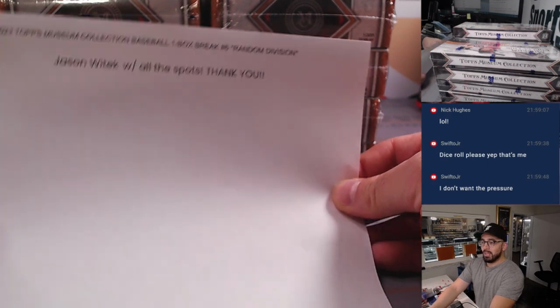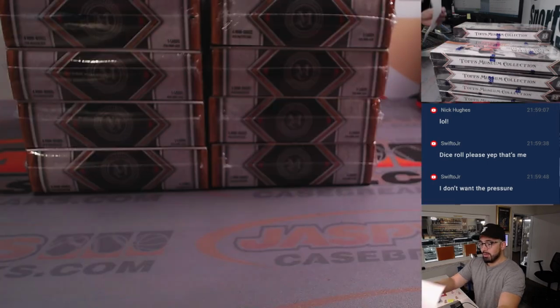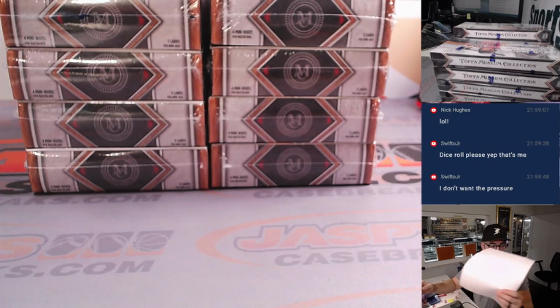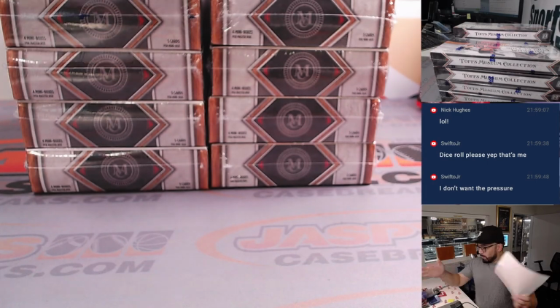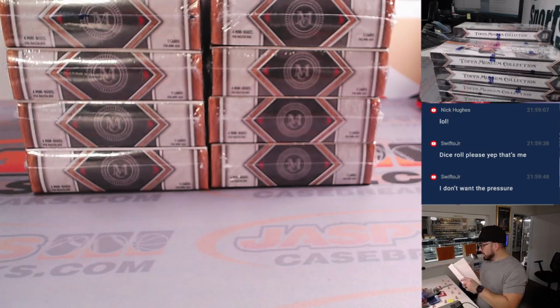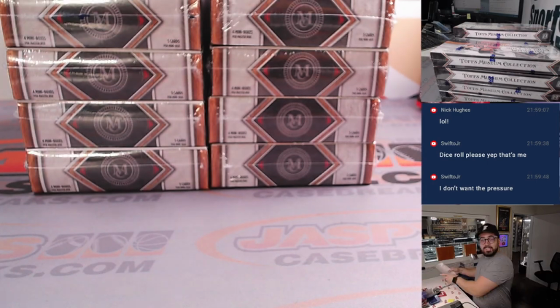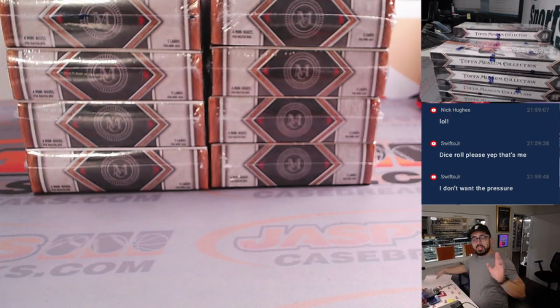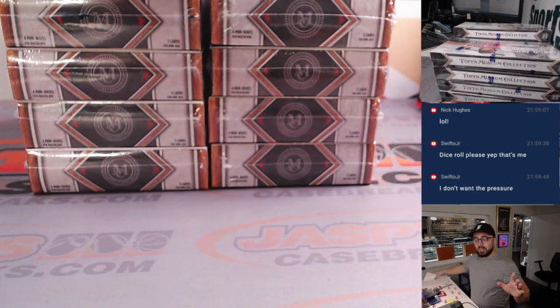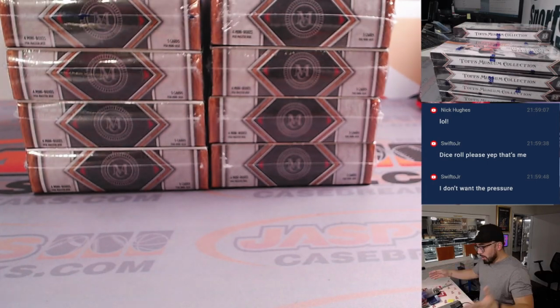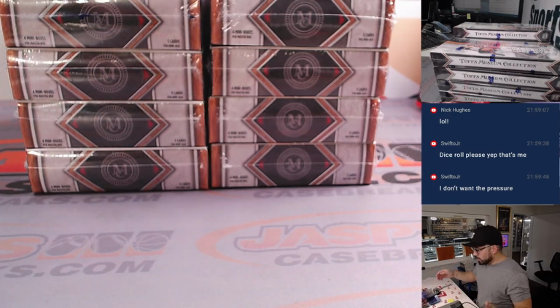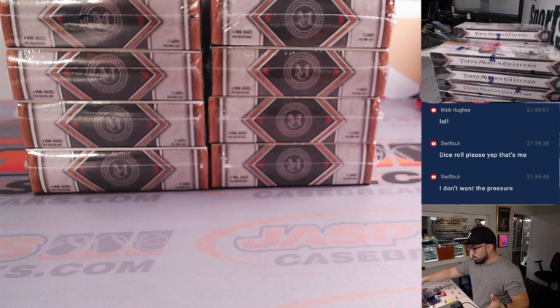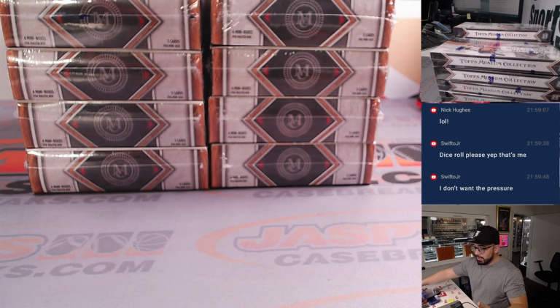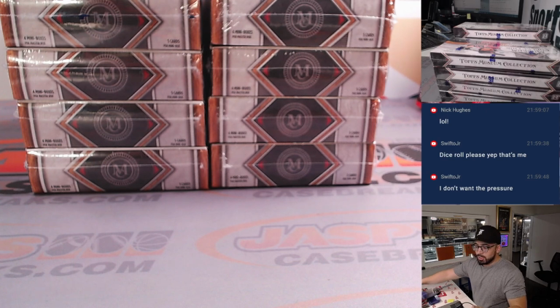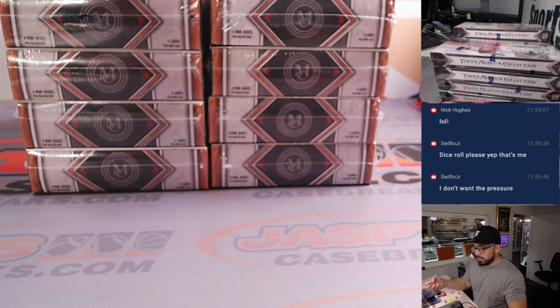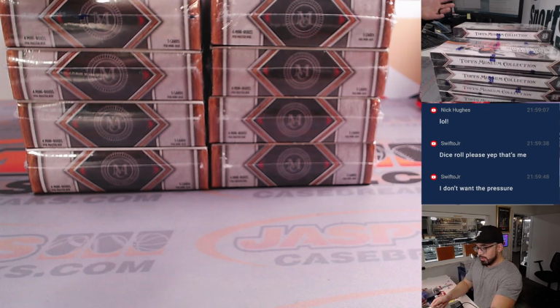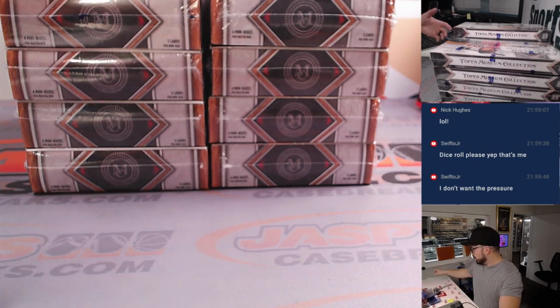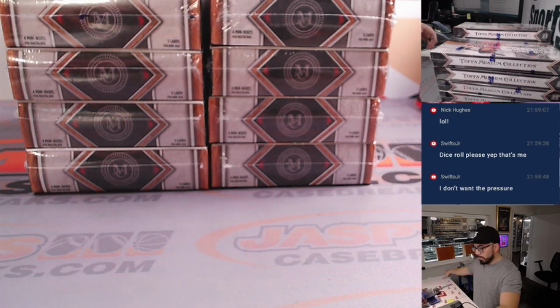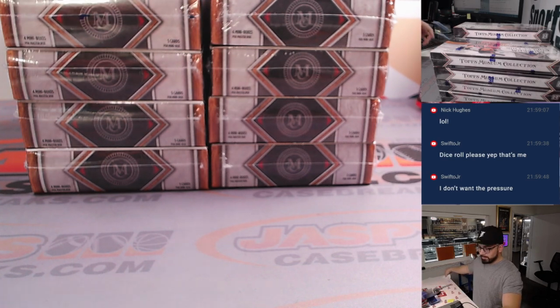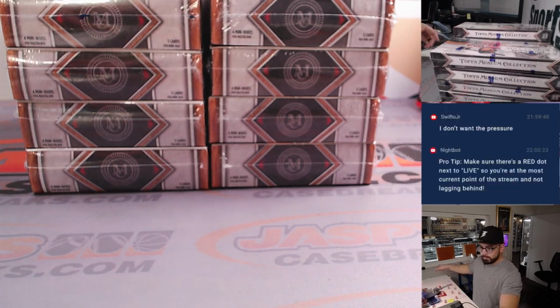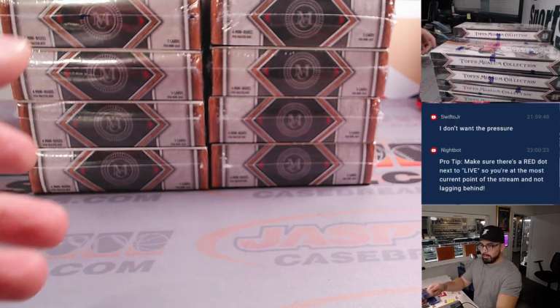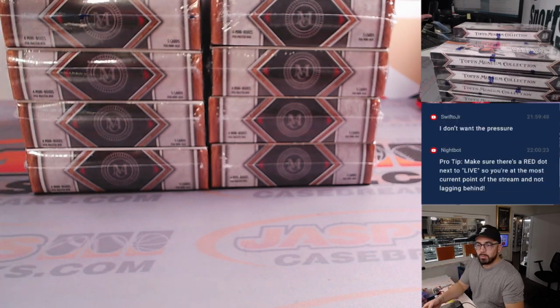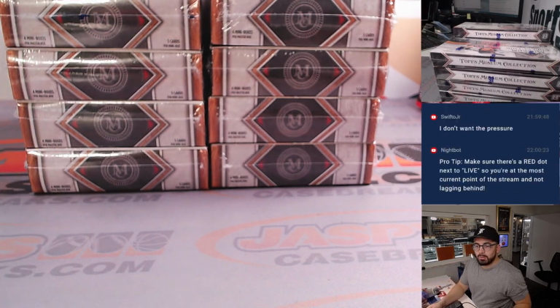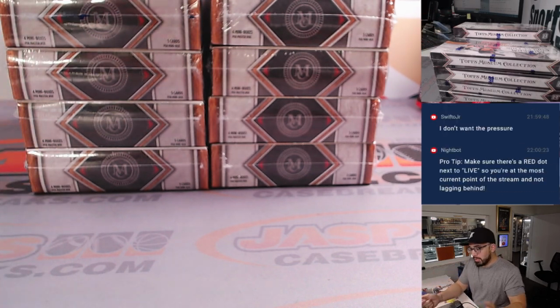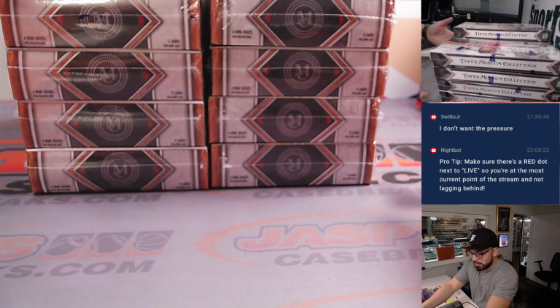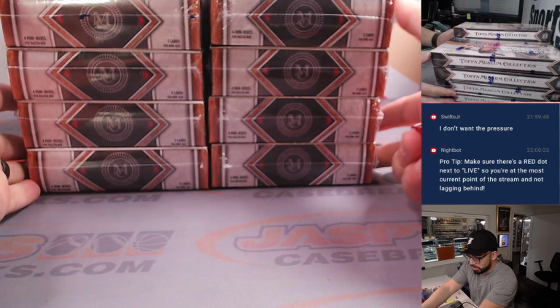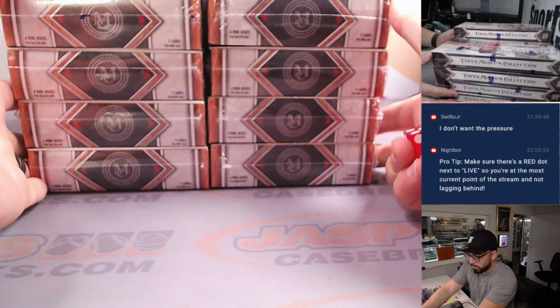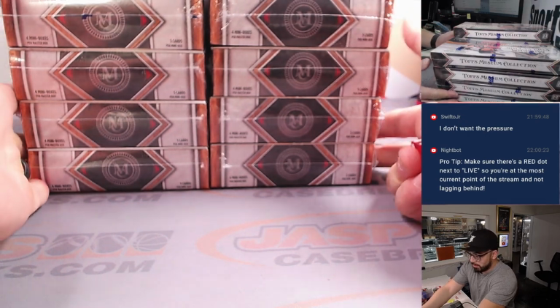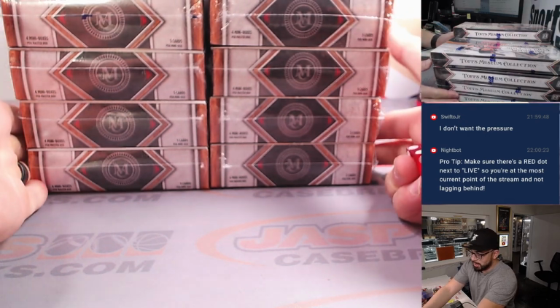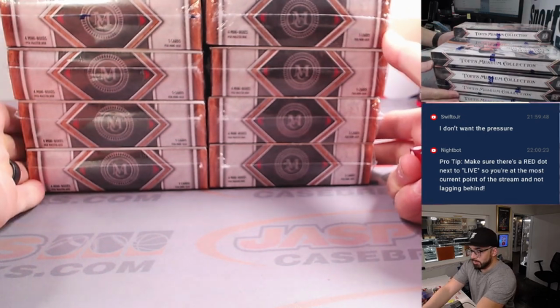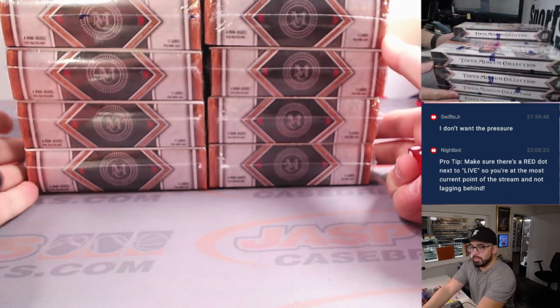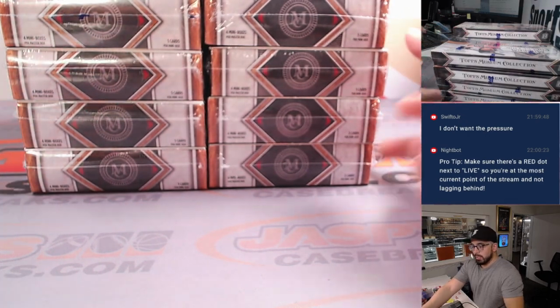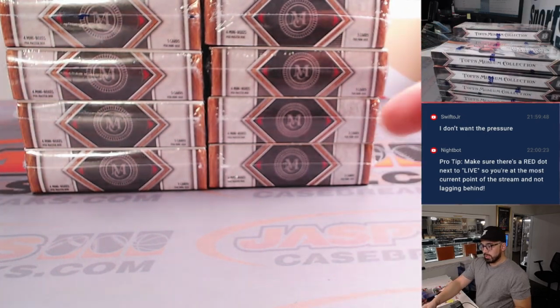We are going to be rolling a dice so we can see what box is going to Jason. We gave him the option — he wanted the dice. We told him he can choose or we can roll dice, and he said roll dice.